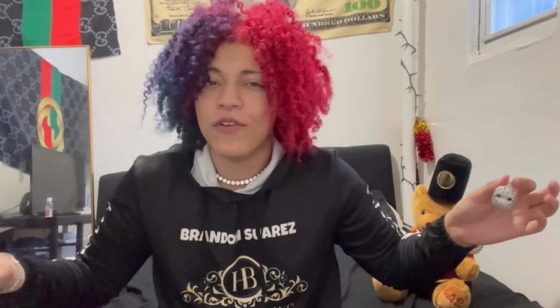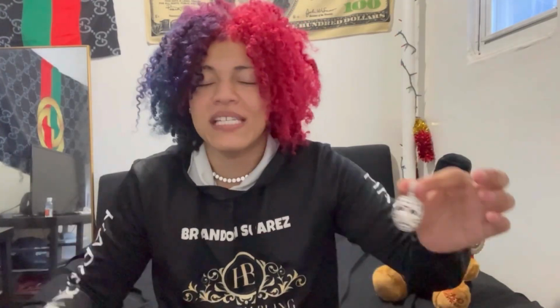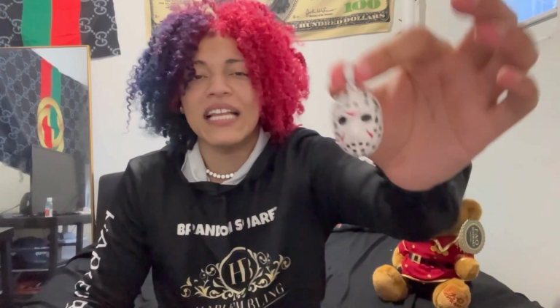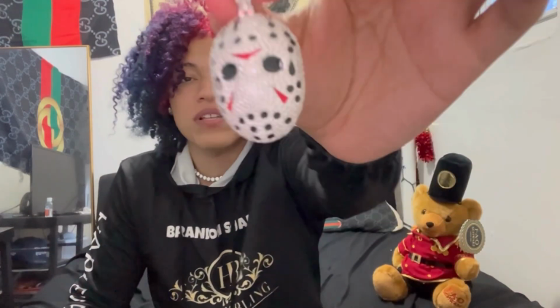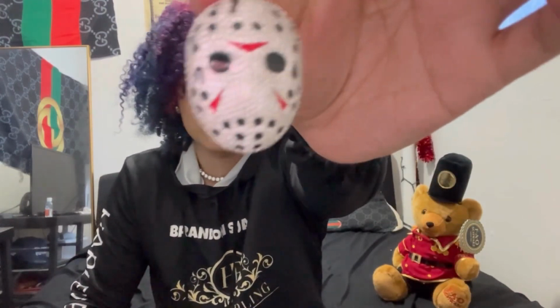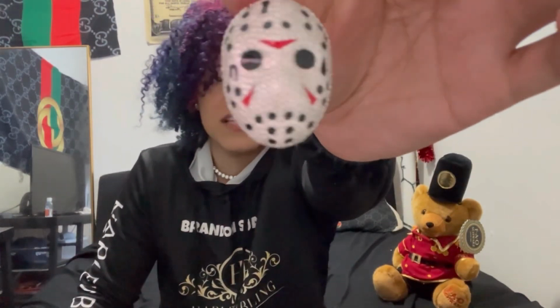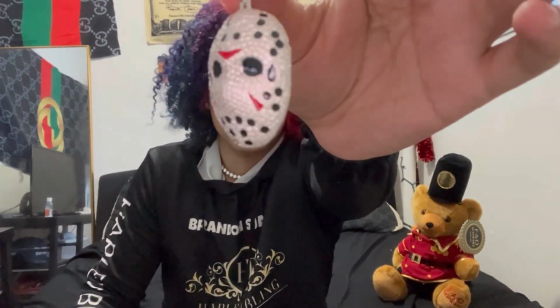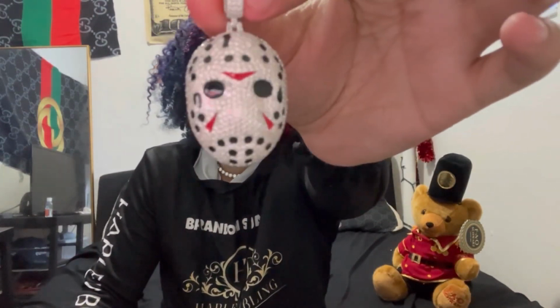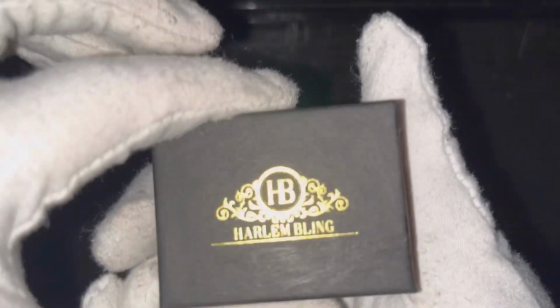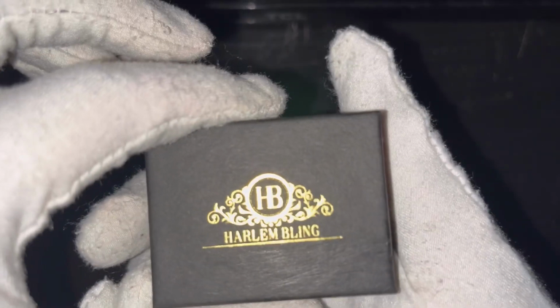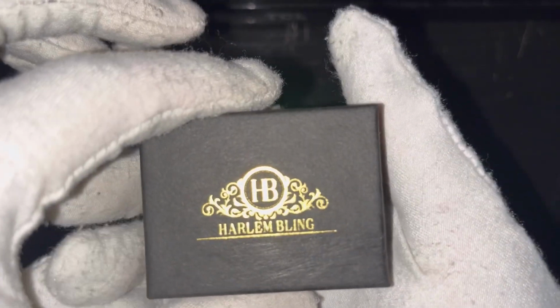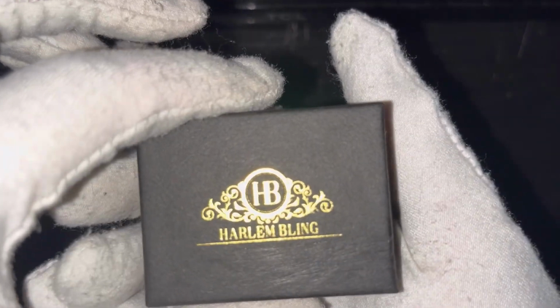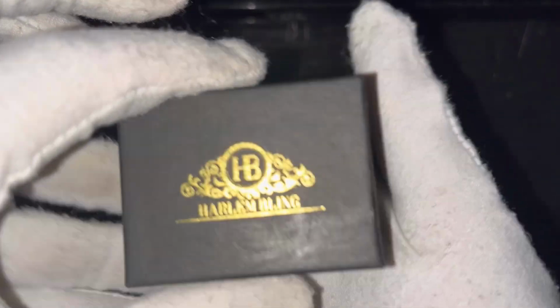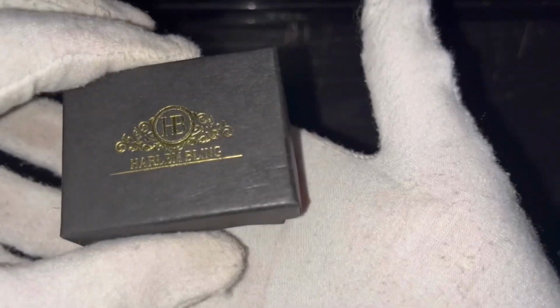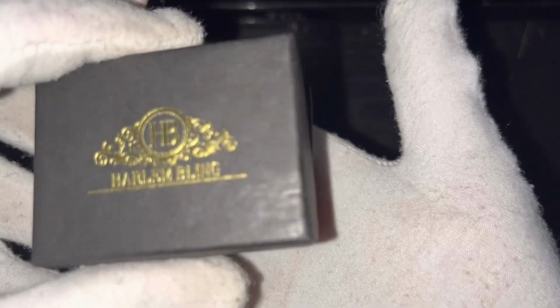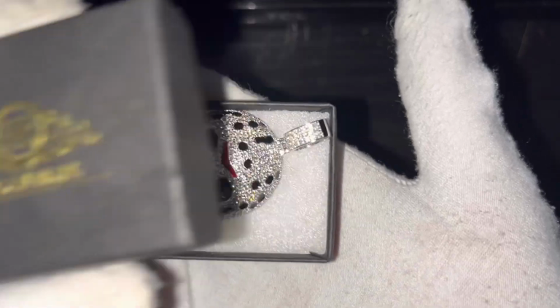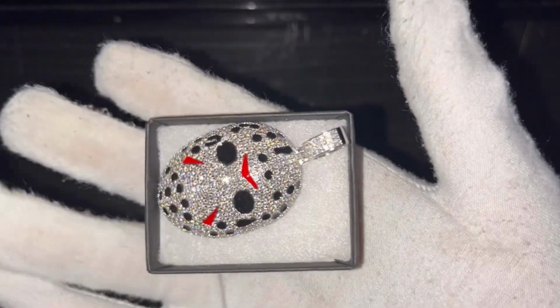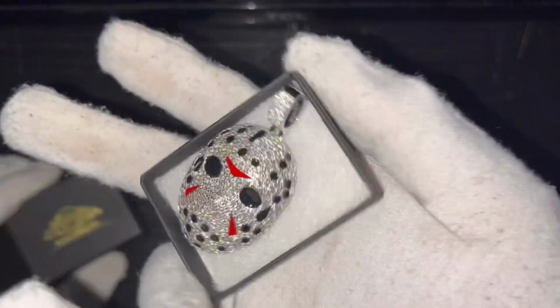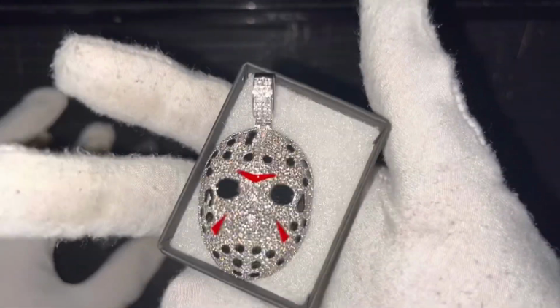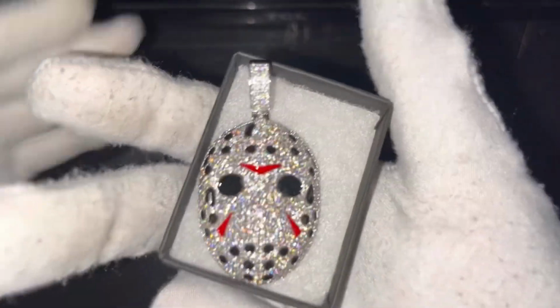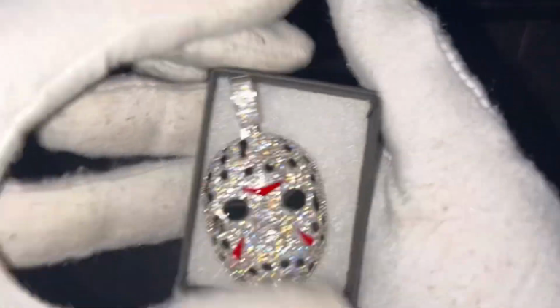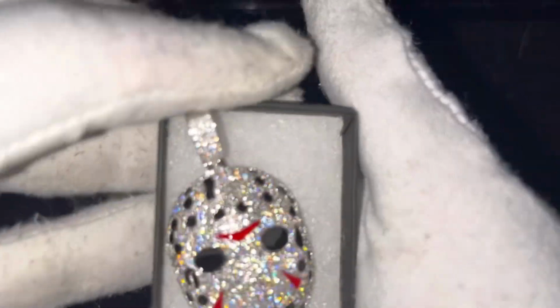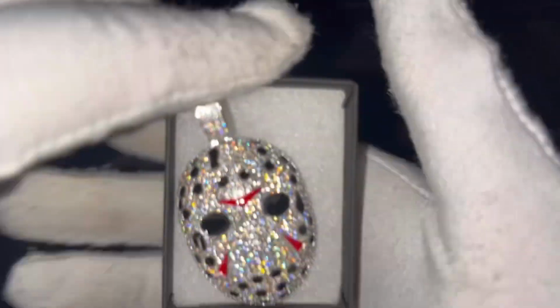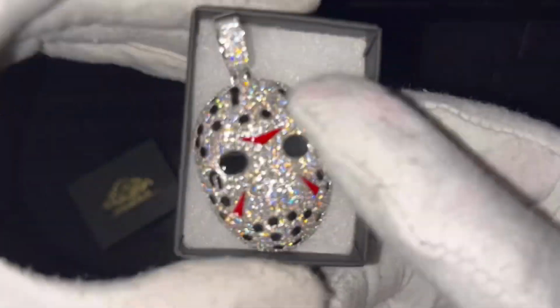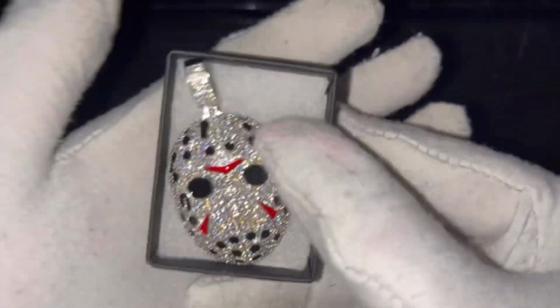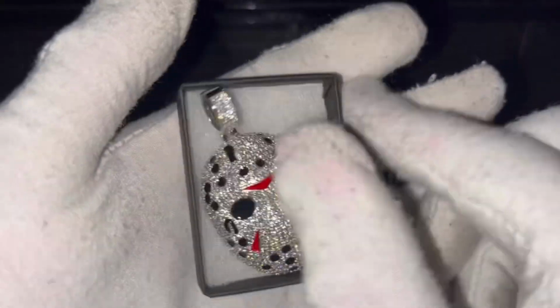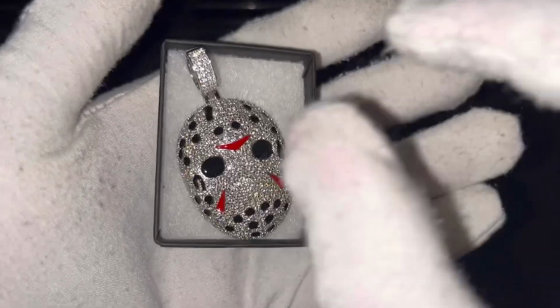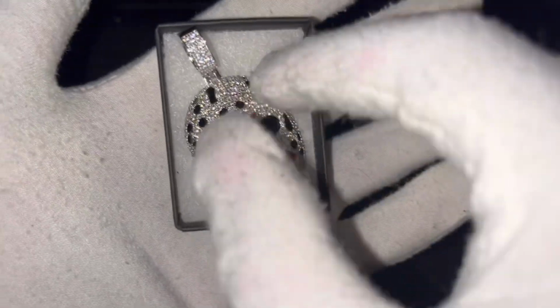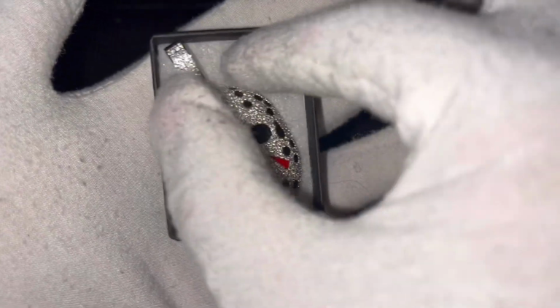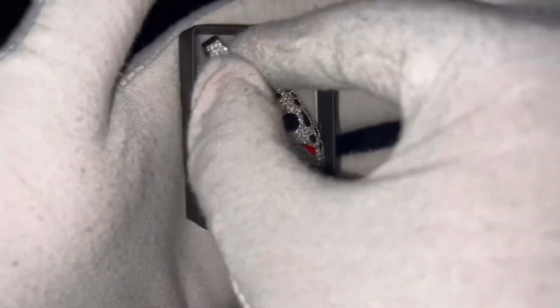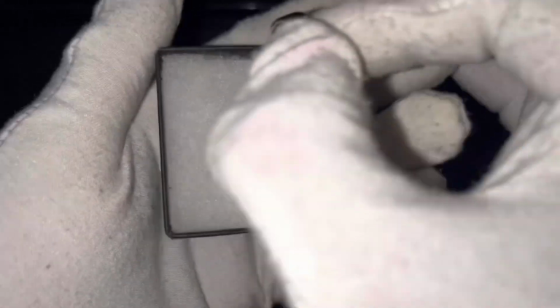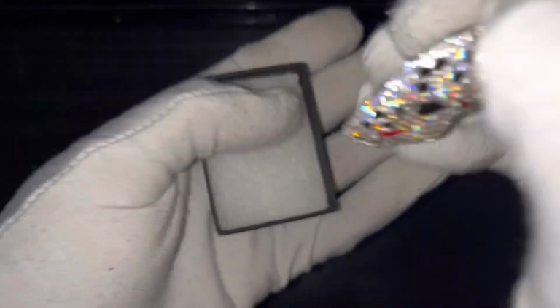Alright guys, it's time for the product. Let's take a look at this moissanite Jason pendant. Here is the Harlem Blink box — we're going to remove this. And here is the pendant. I got to say, this is actually a pretty big pendant.